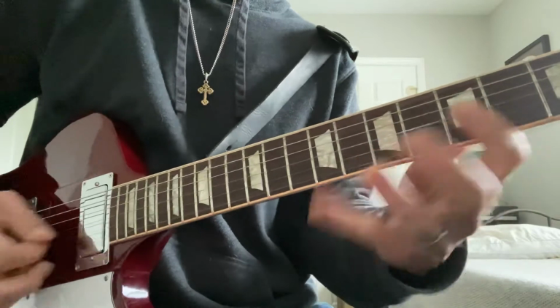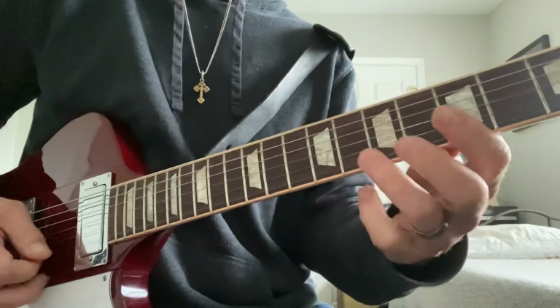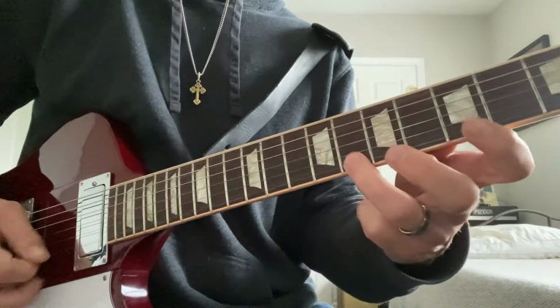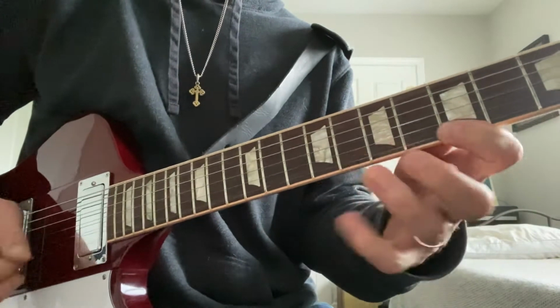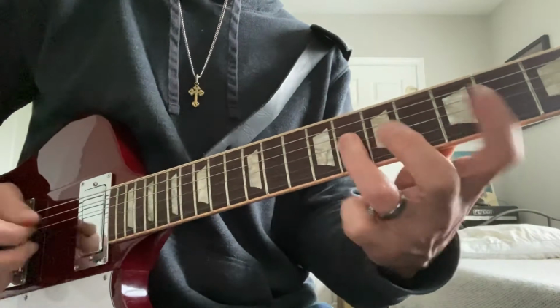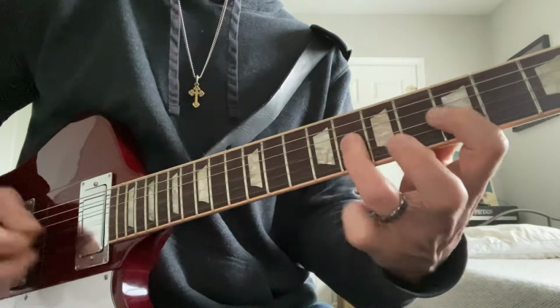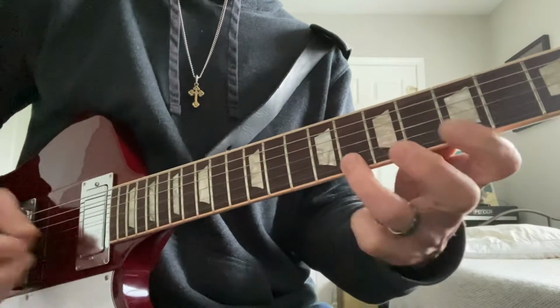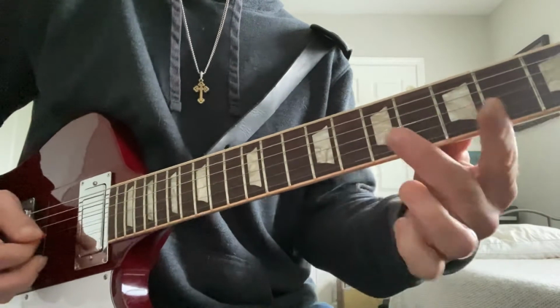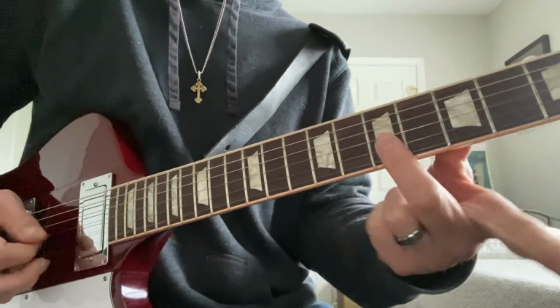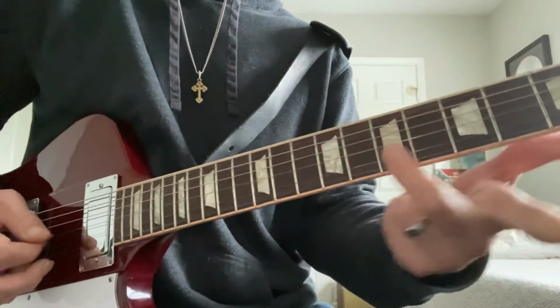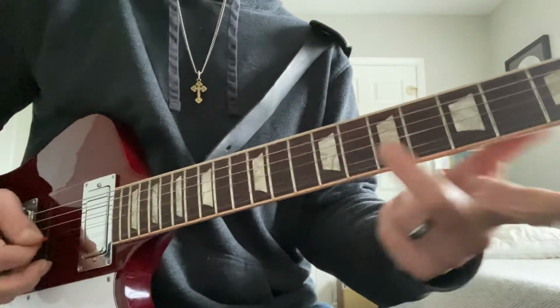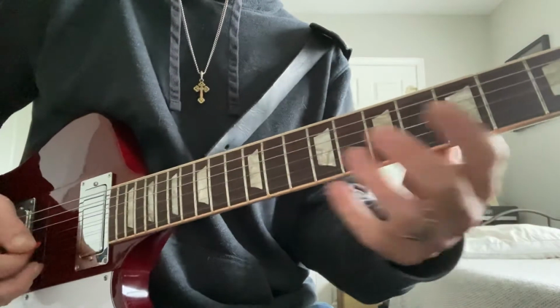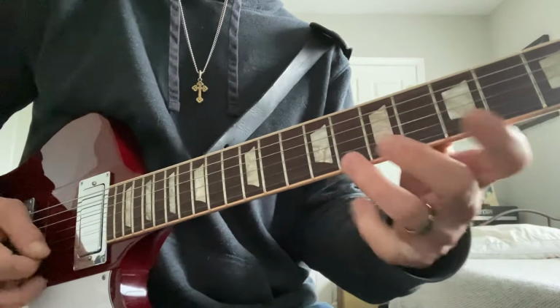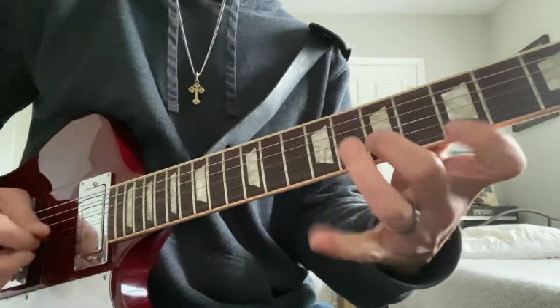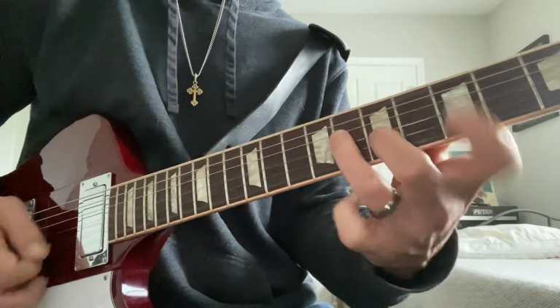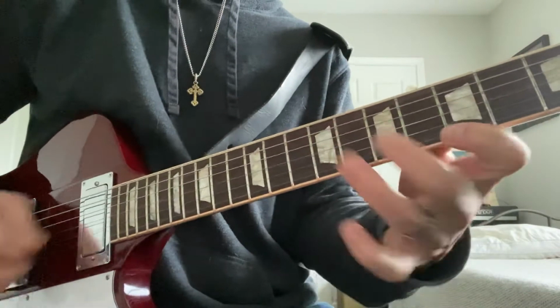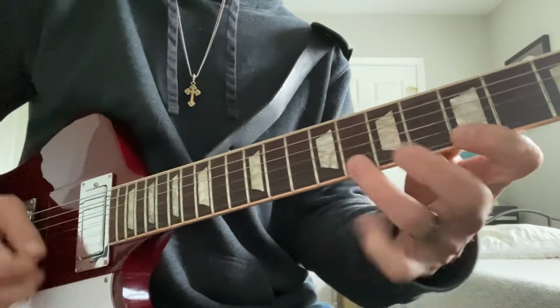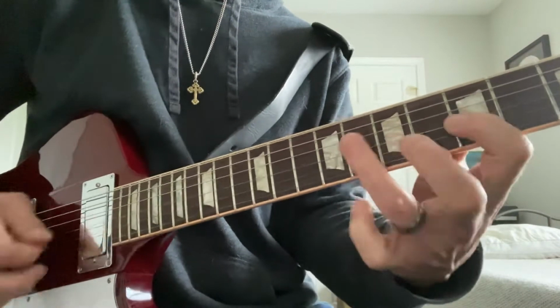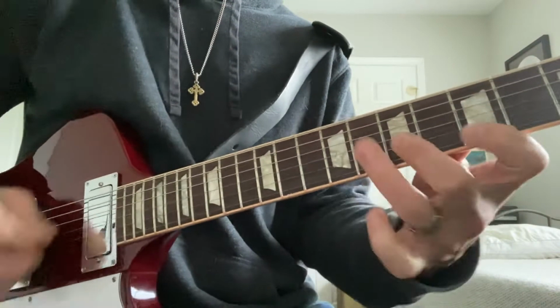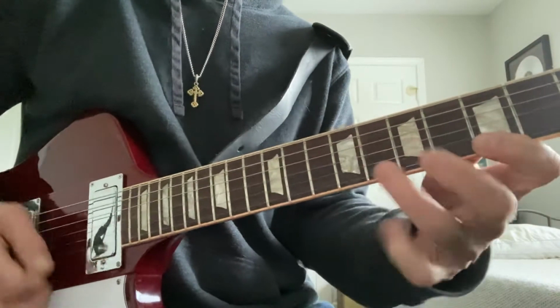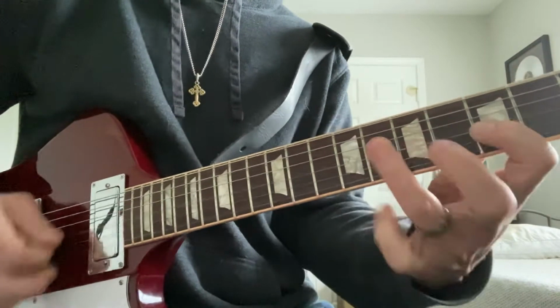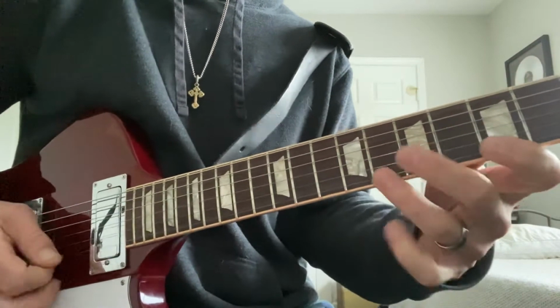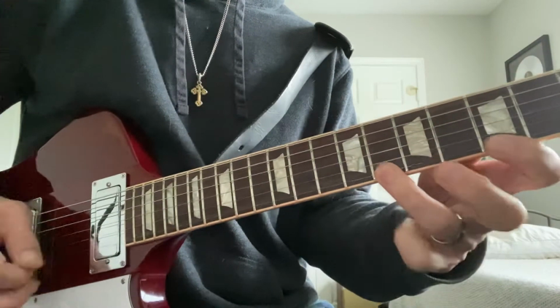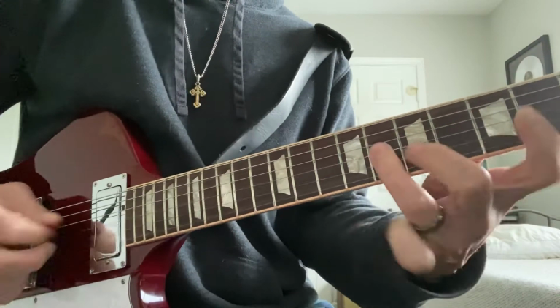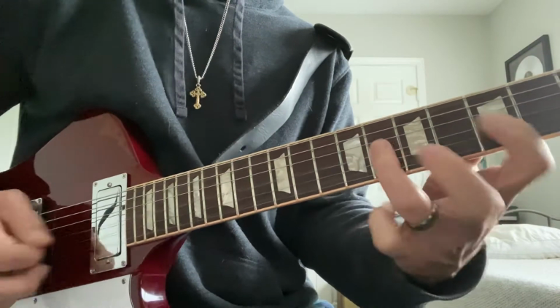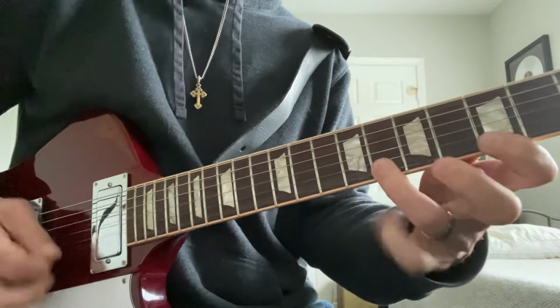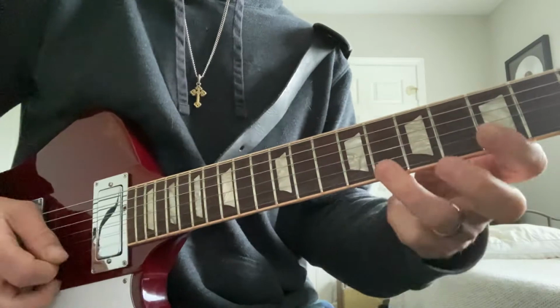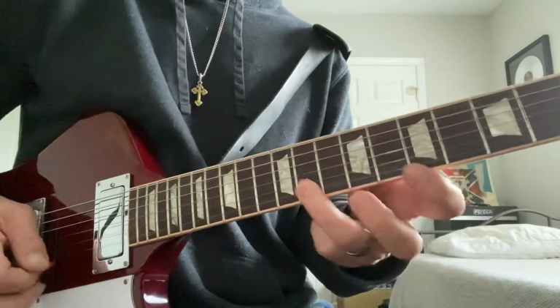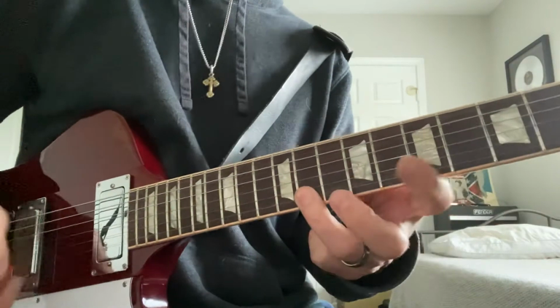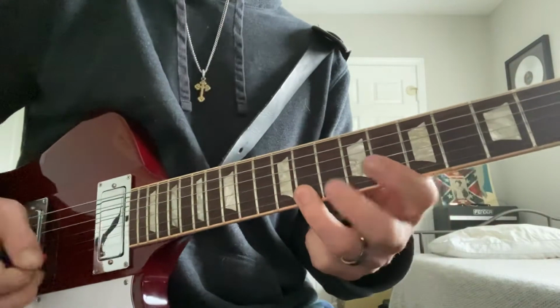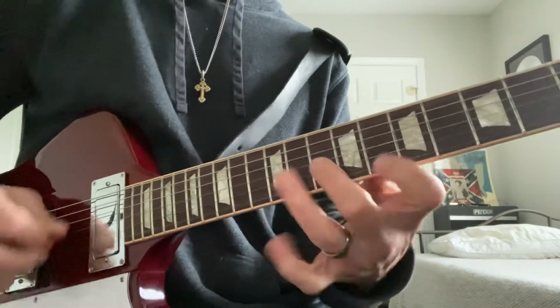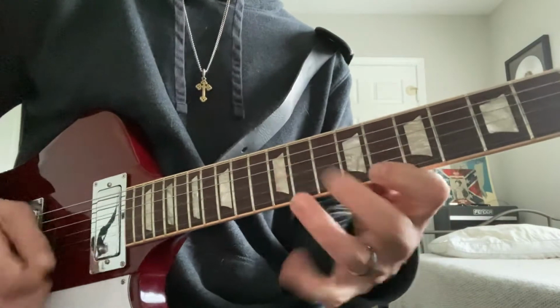I'm going to start here. This is my root note, so... F# sharp diminished. Minor third, as we often know.